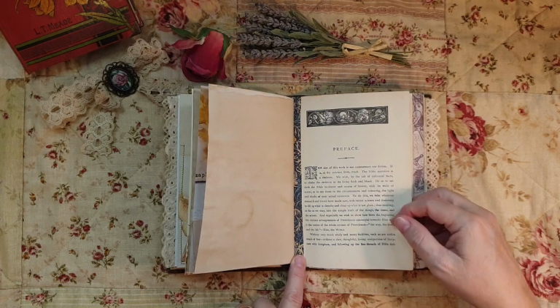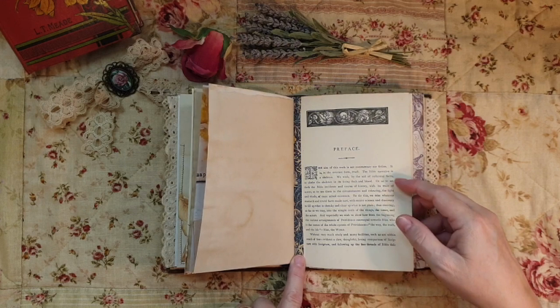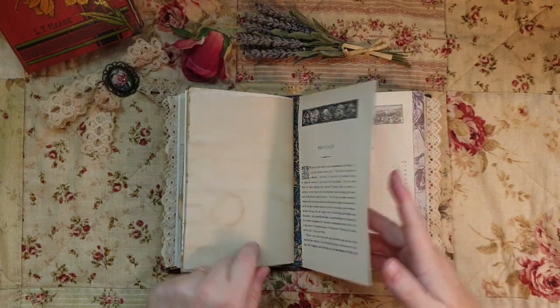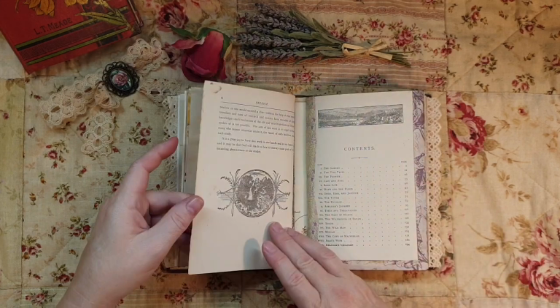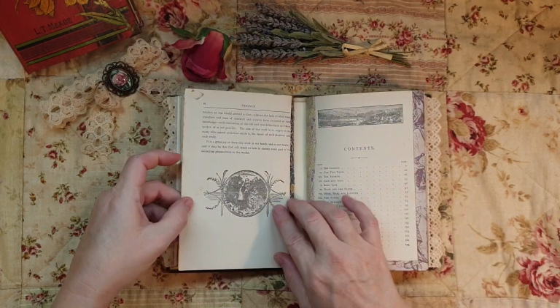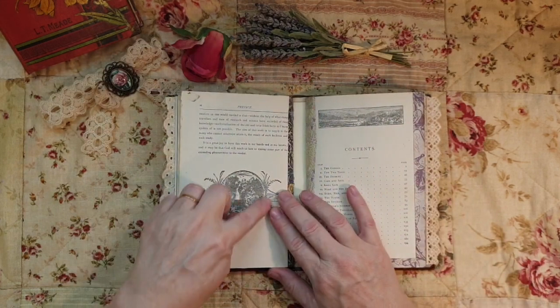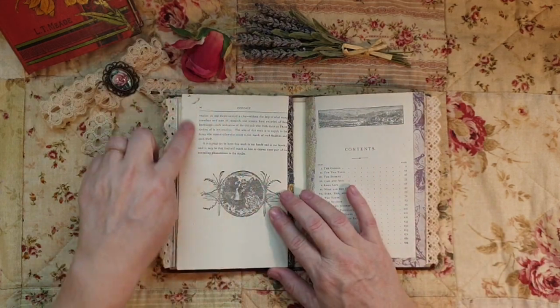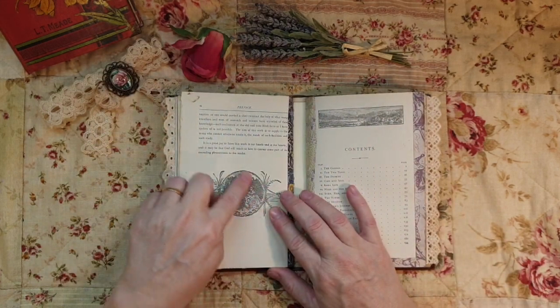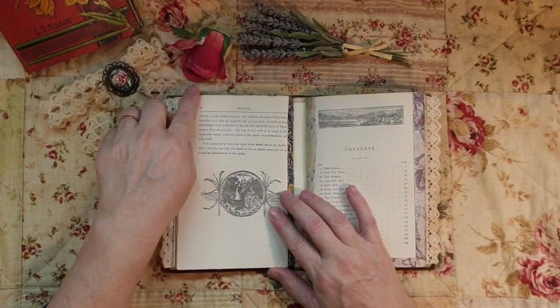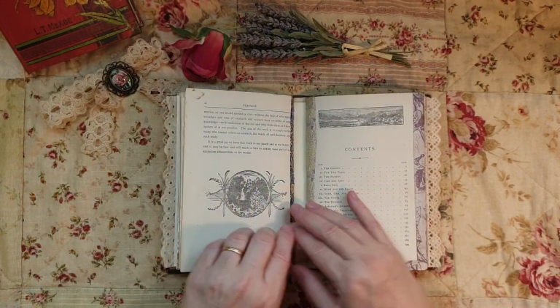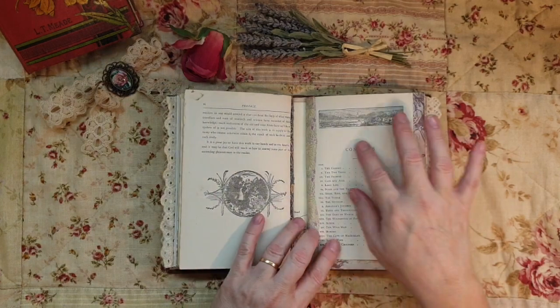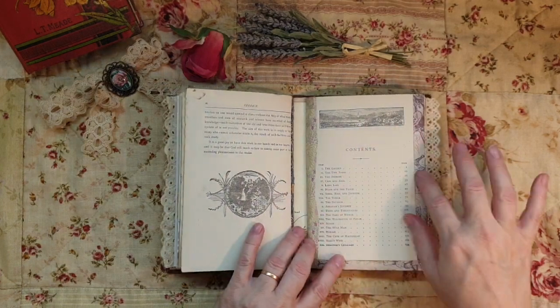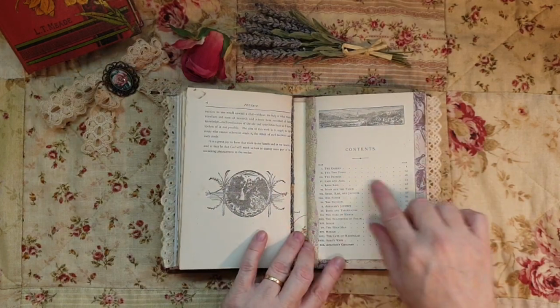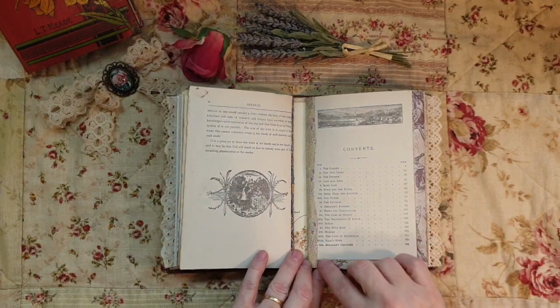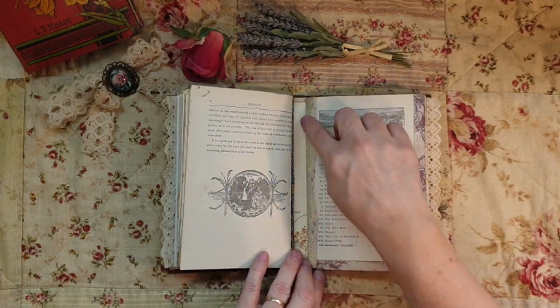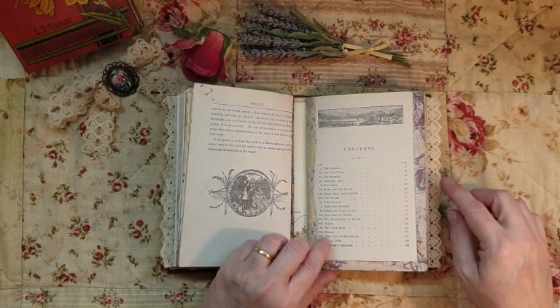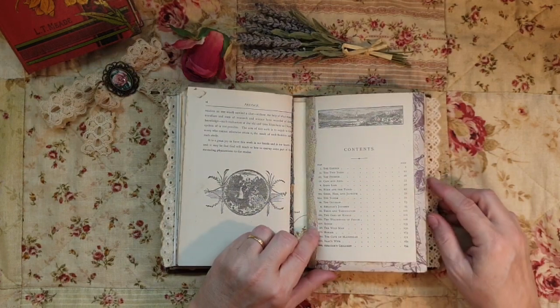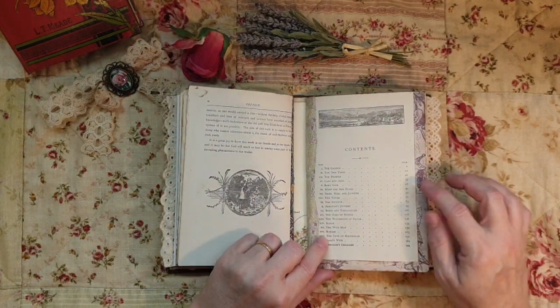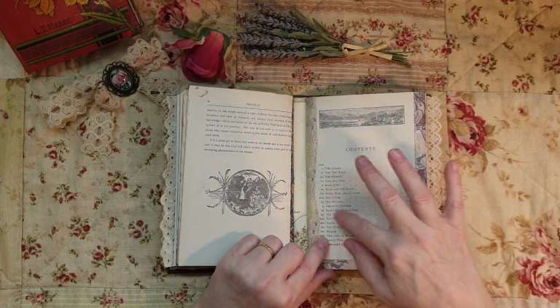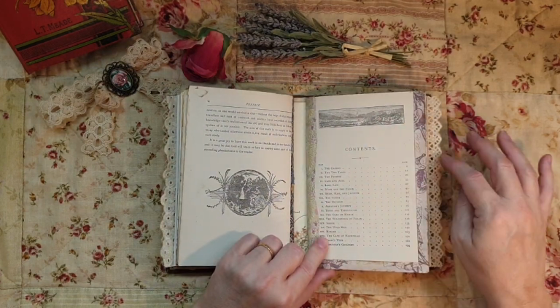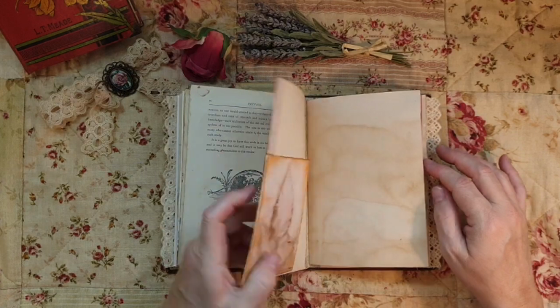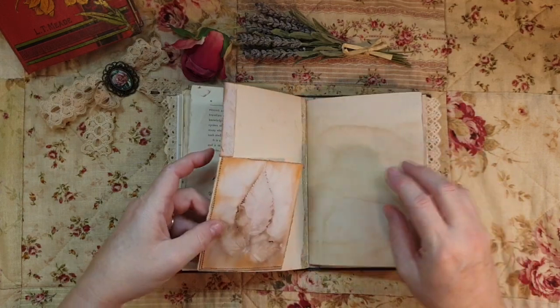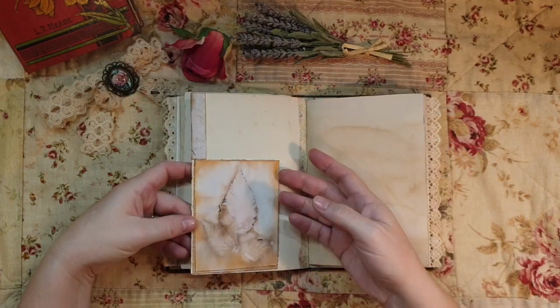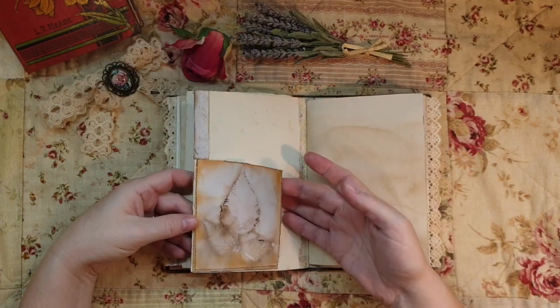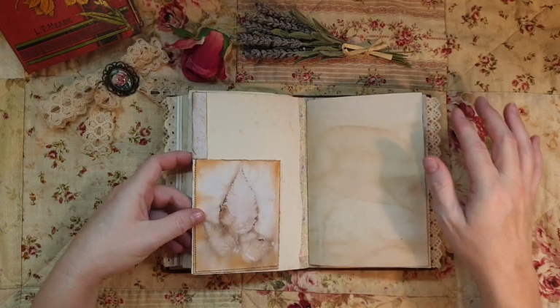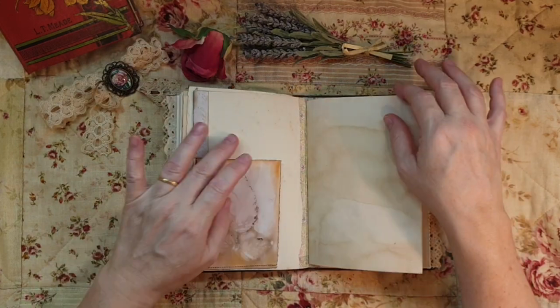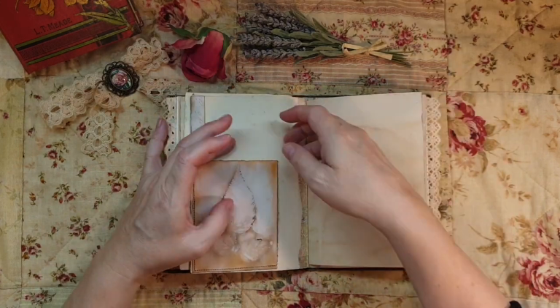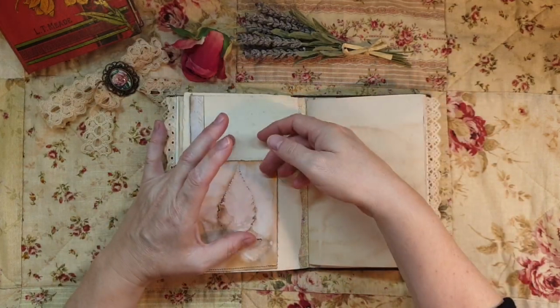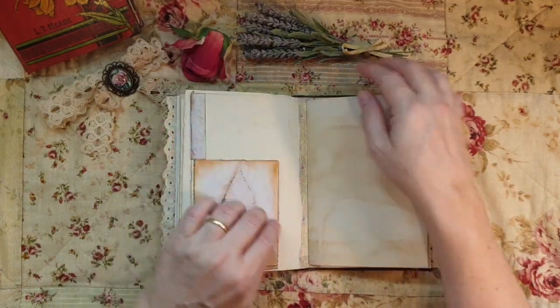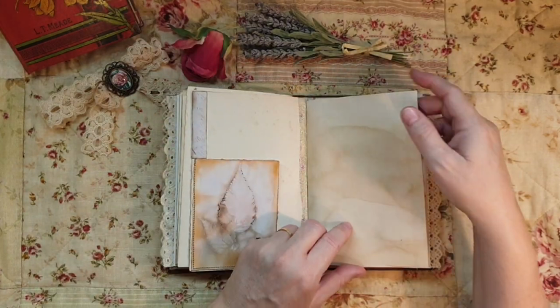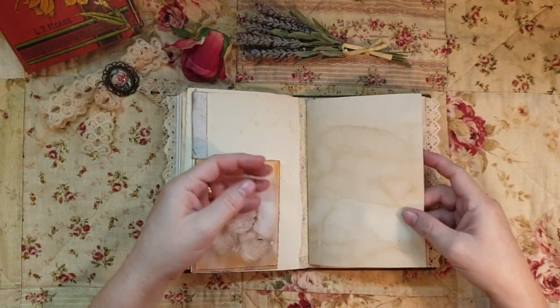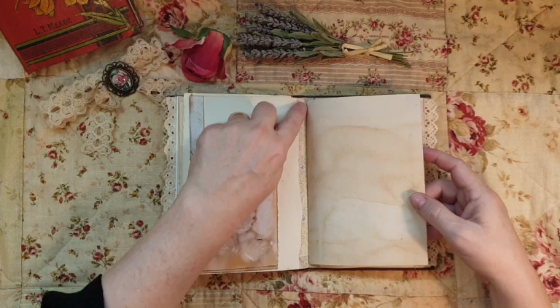That's part of the original book as well - it's beautiful. This is the contents page of the original book. Some of the ephemera - I didn't put things in all of them, and that's okay.